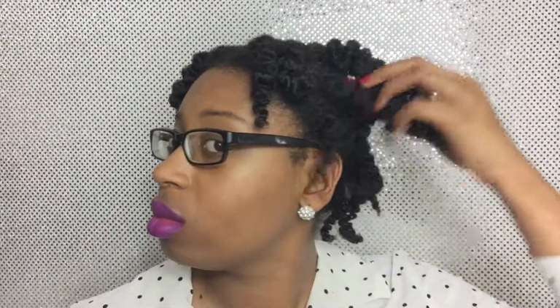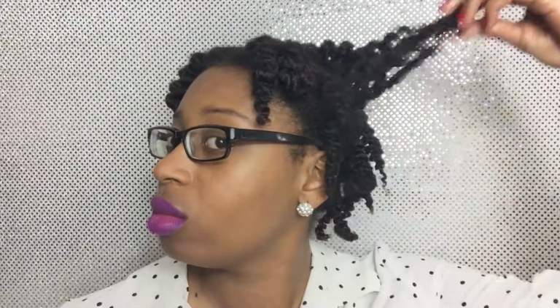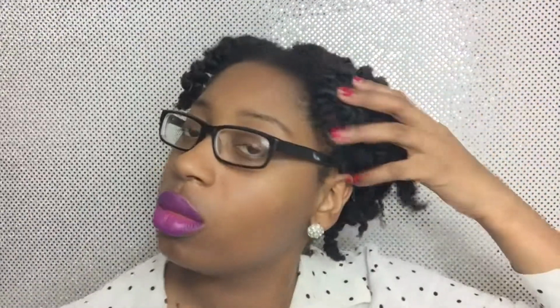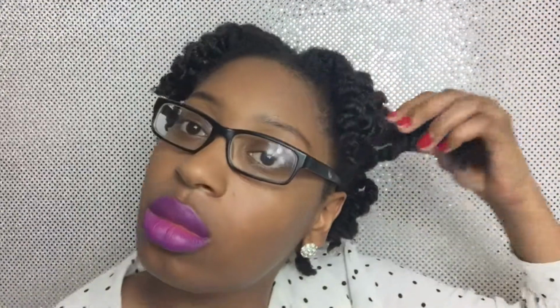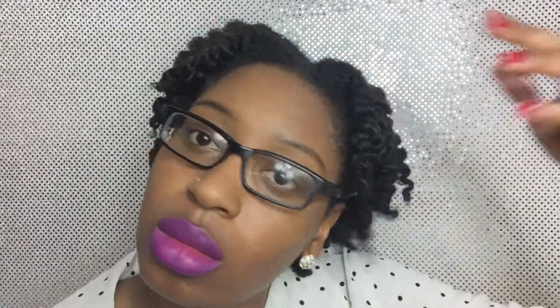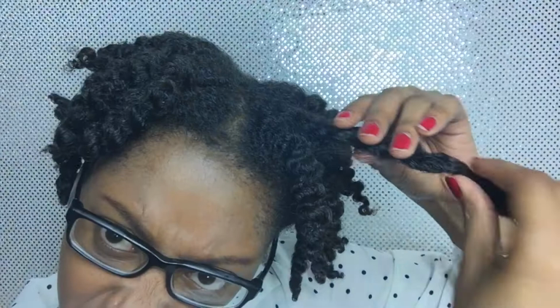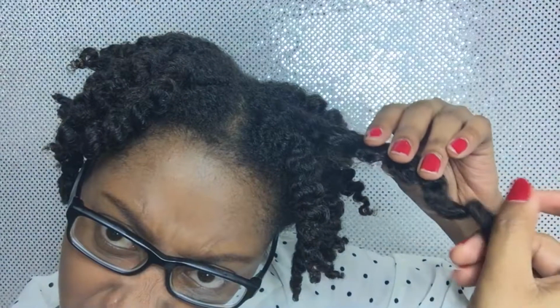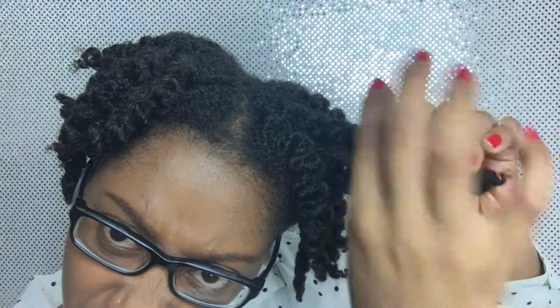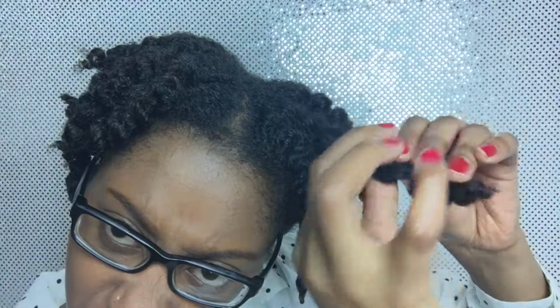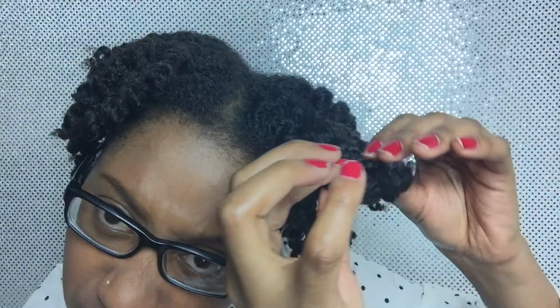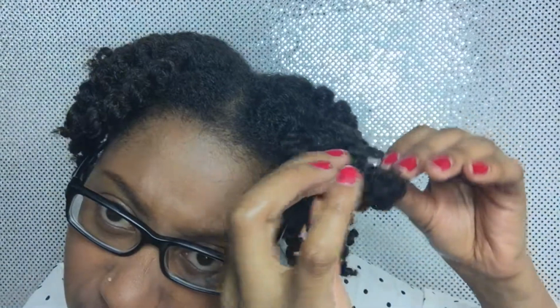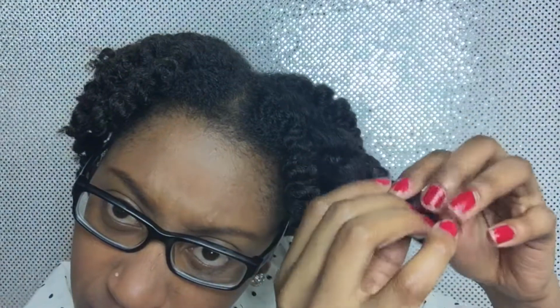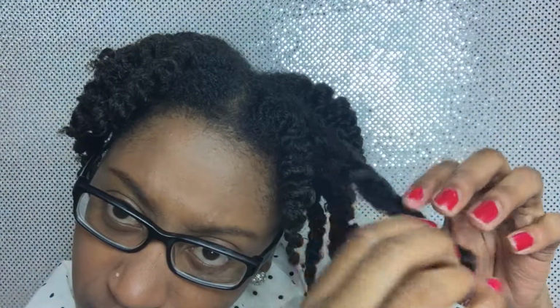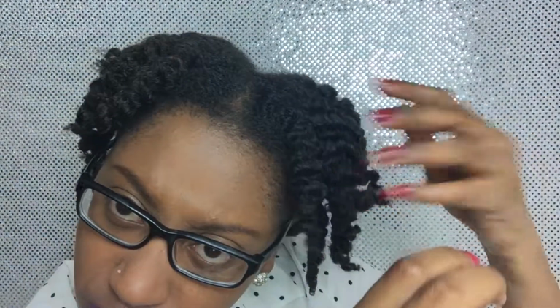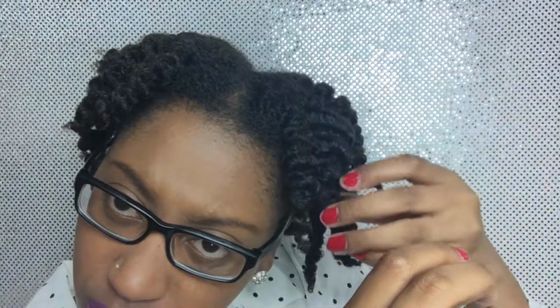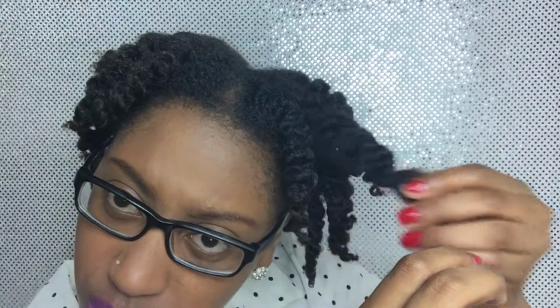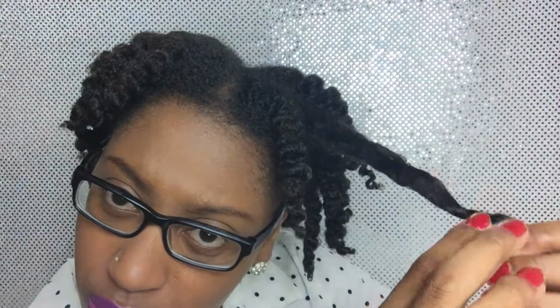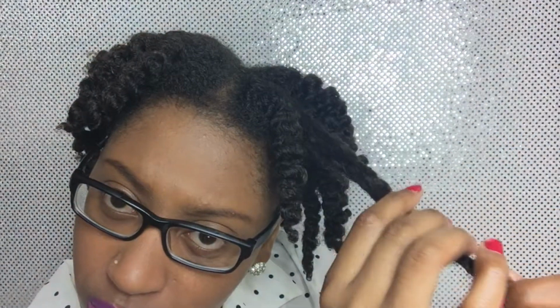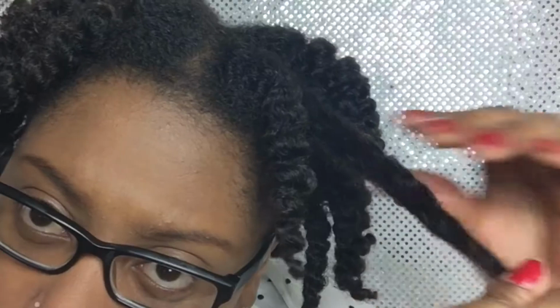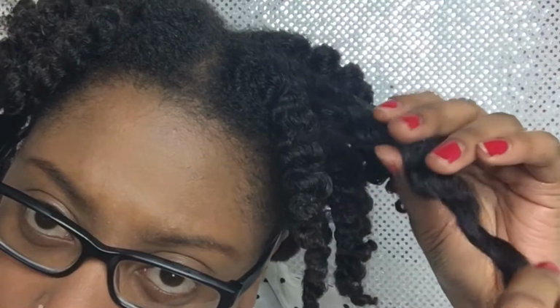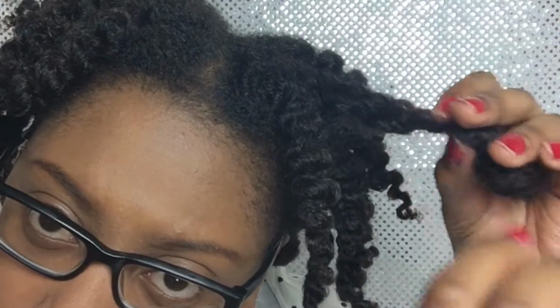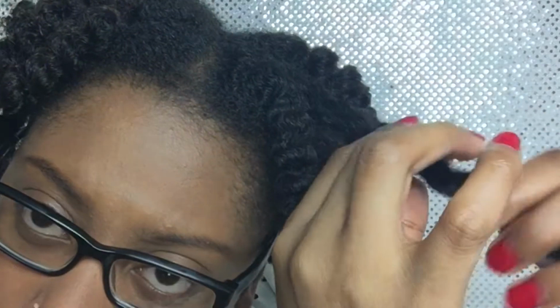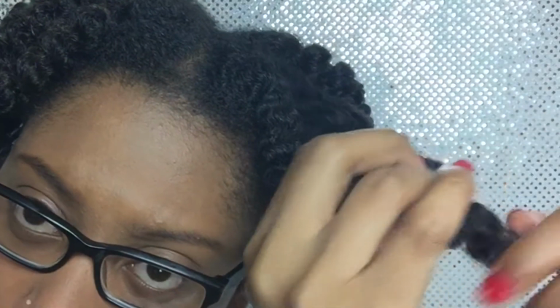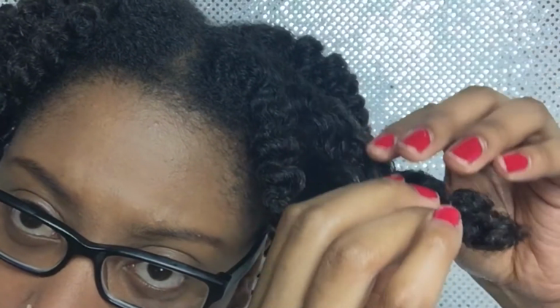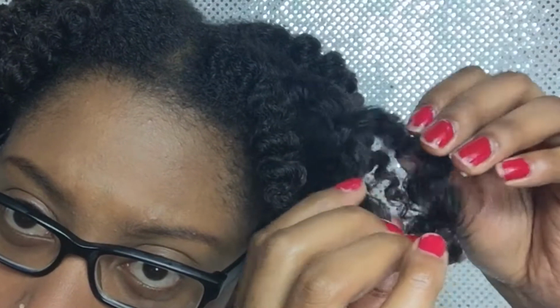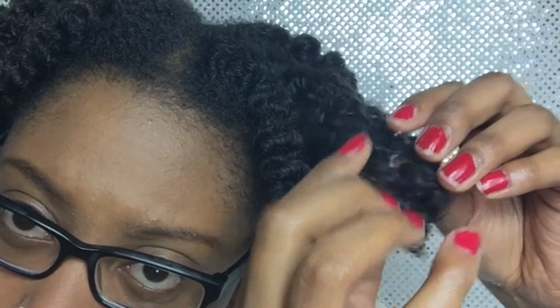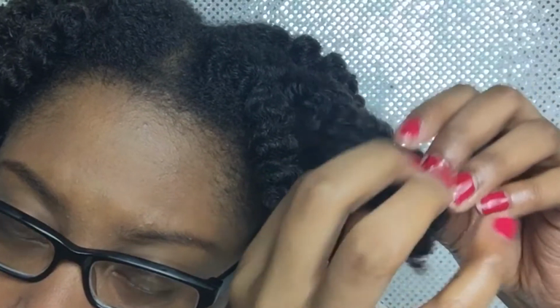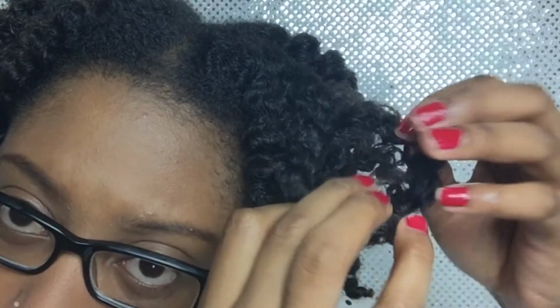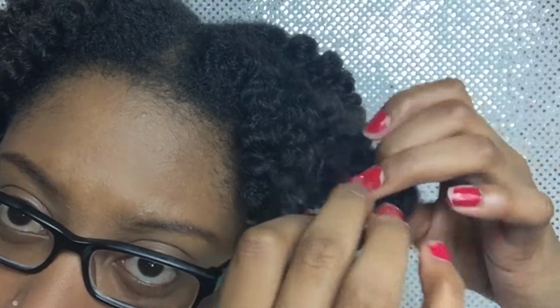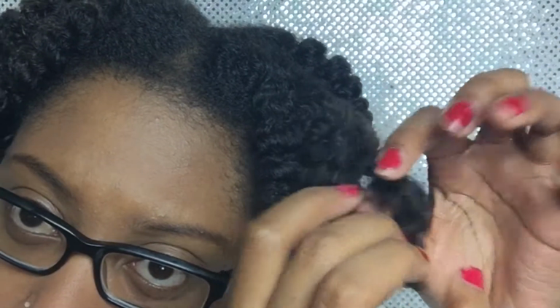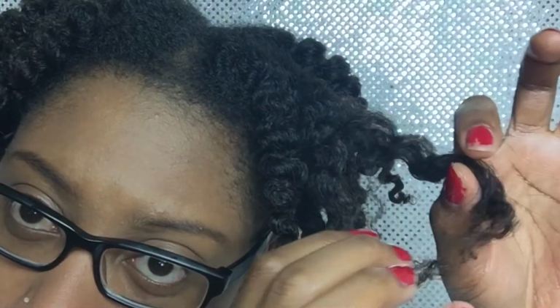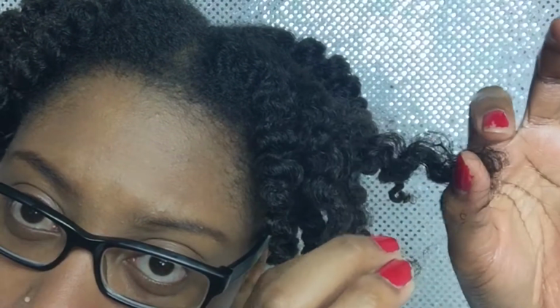Now I'm going to start separating them. When I start to separate them, I am really gentle so I won't cause frizz. I let them naturally separate and don't force the twist to separate.